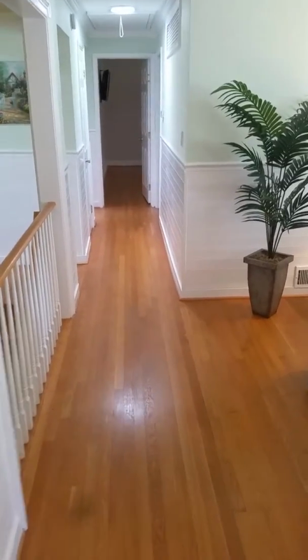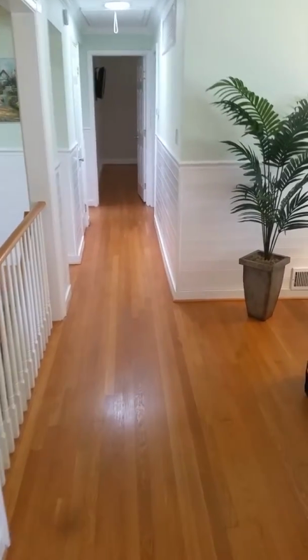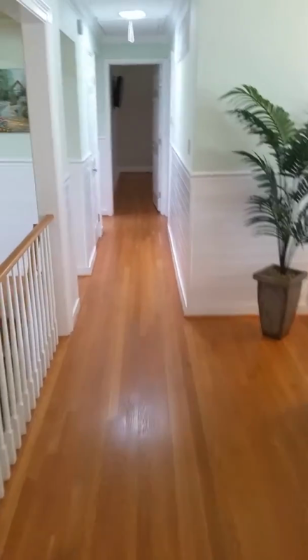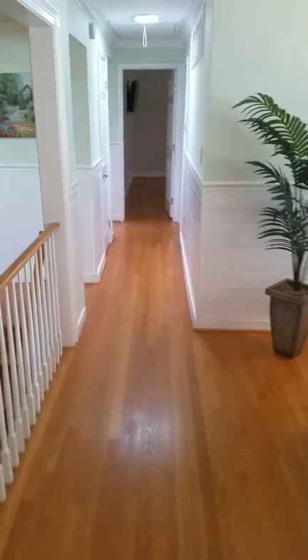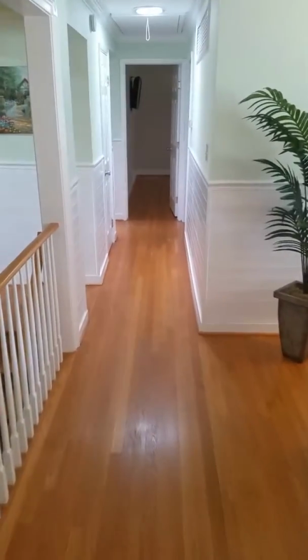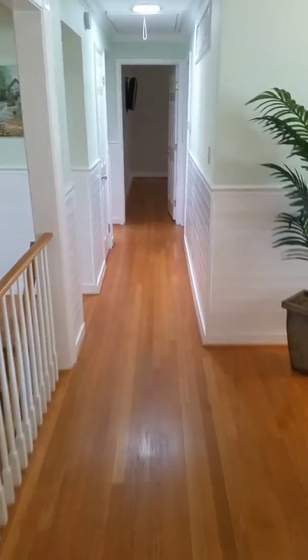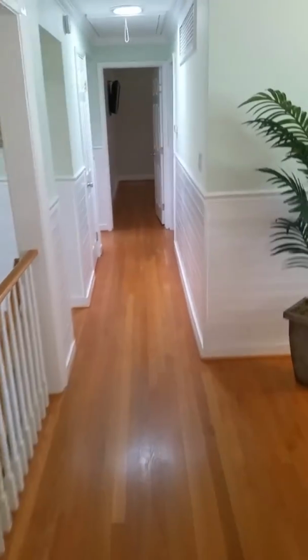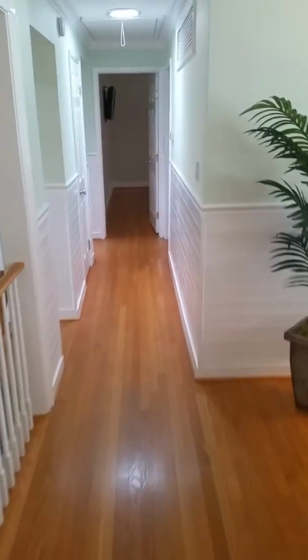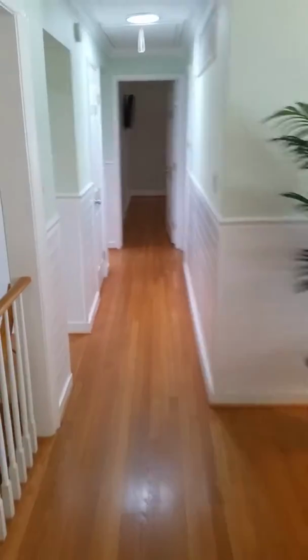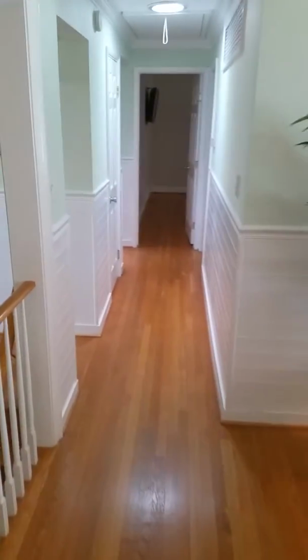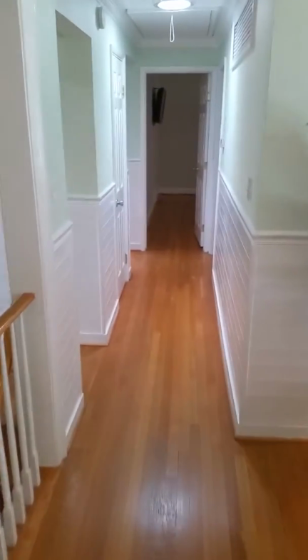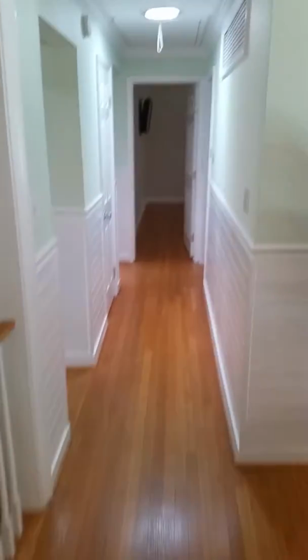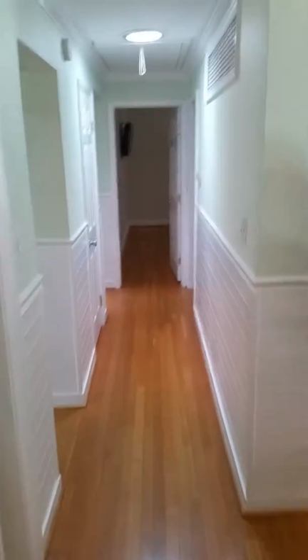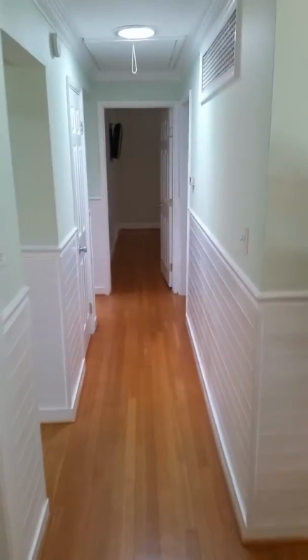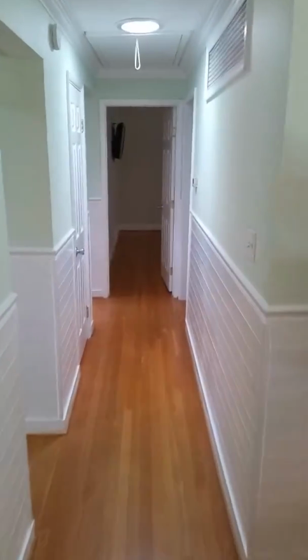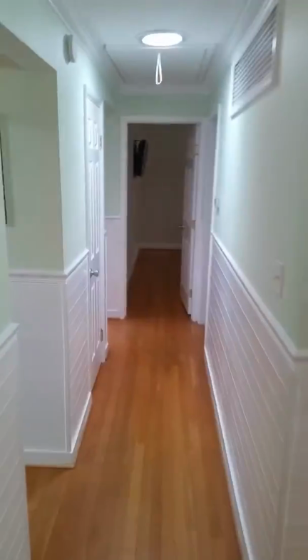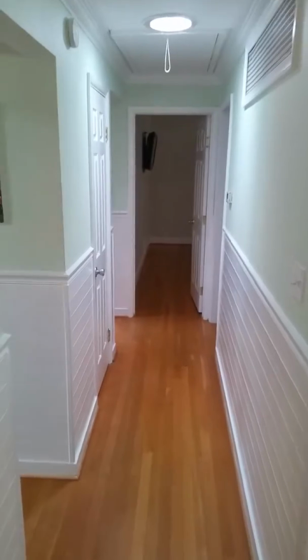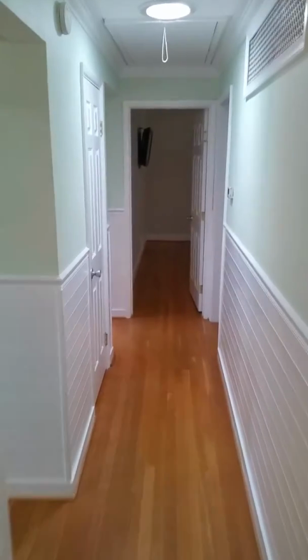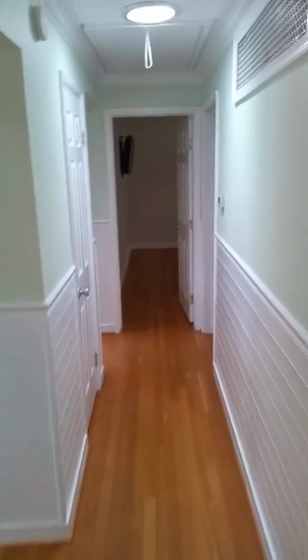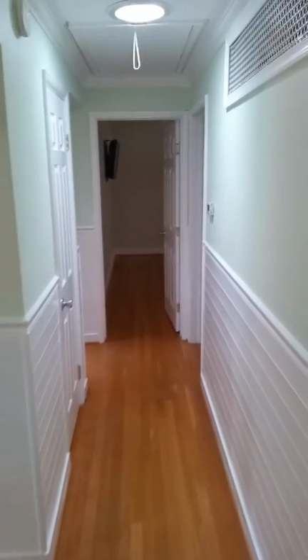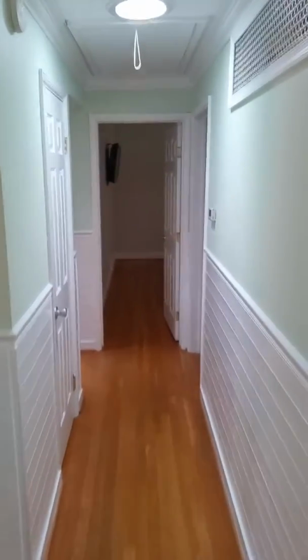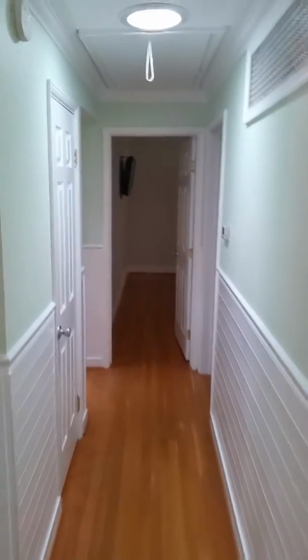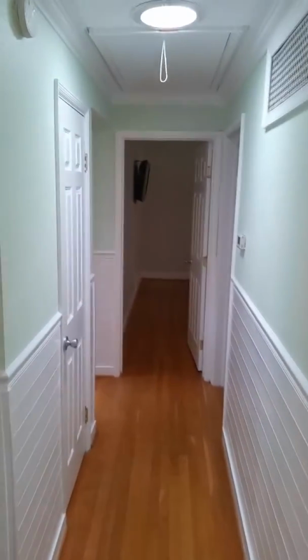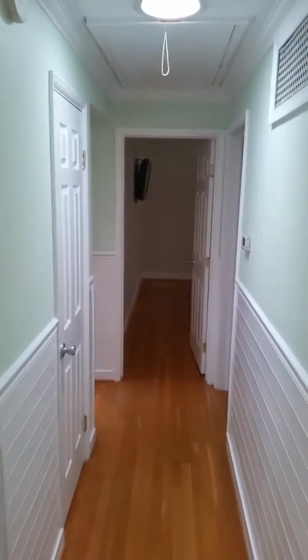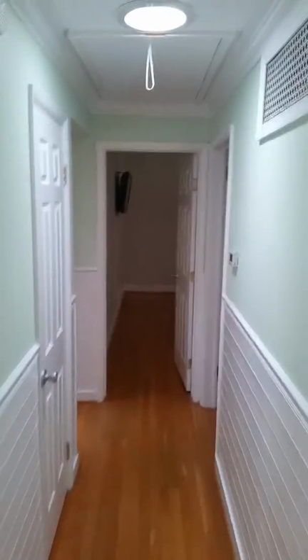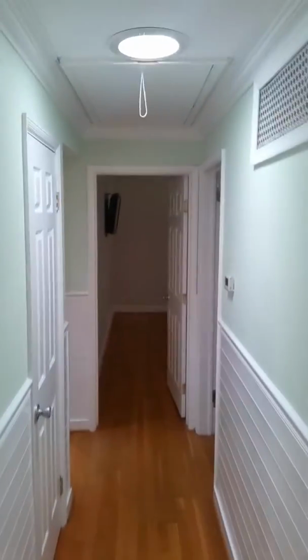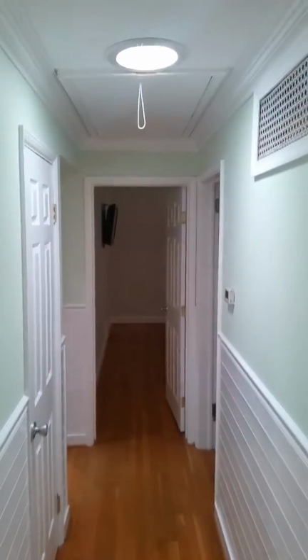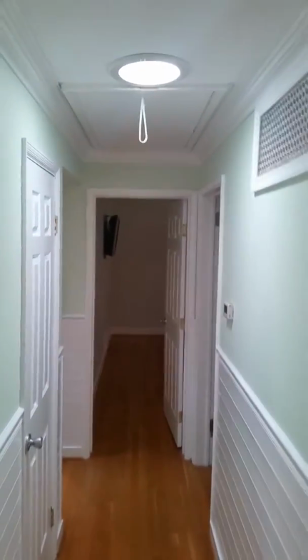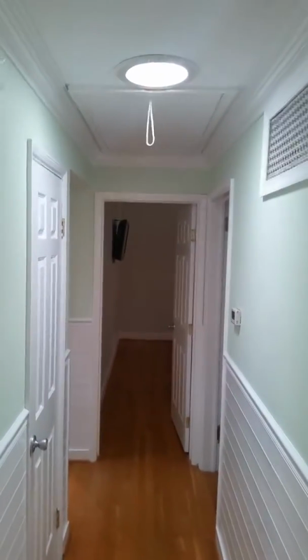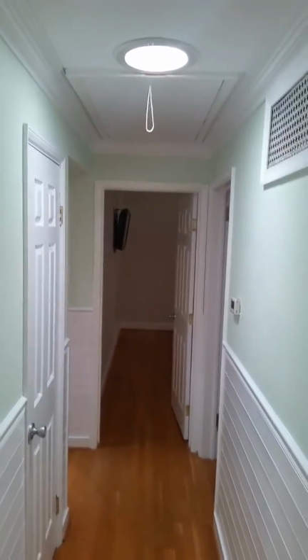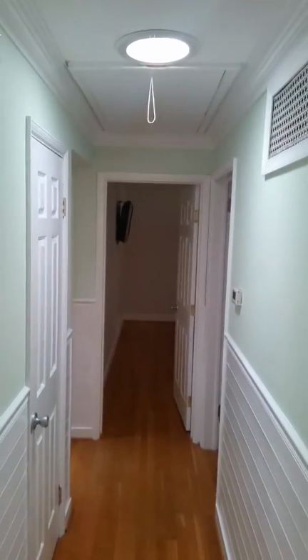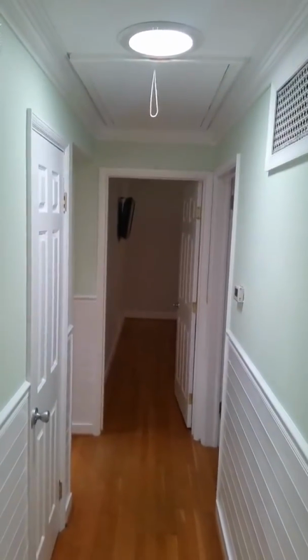This is a solar tube light we installed in a hallway. We haven't finished the trim. I'm going to show you how much light is actually coming through.